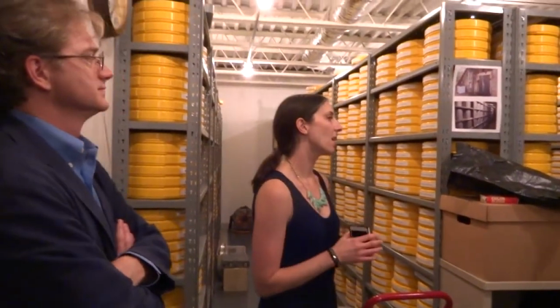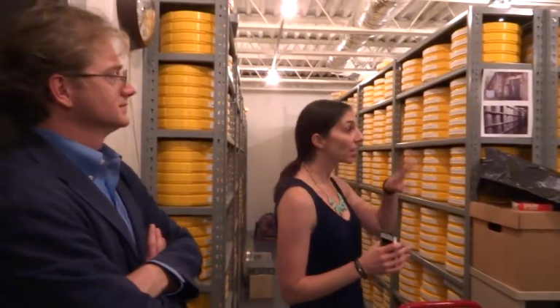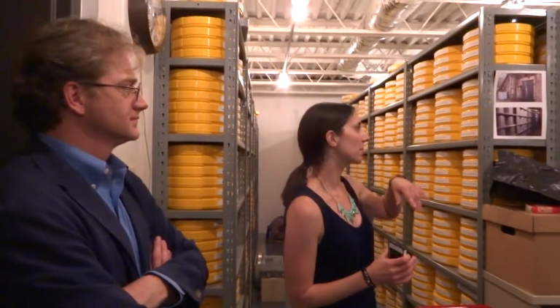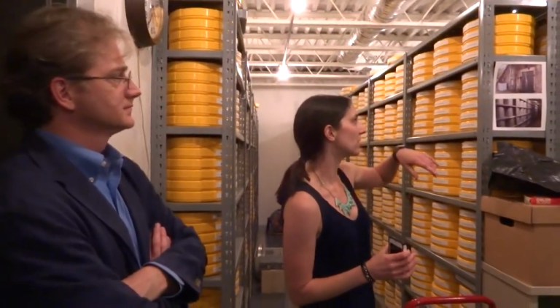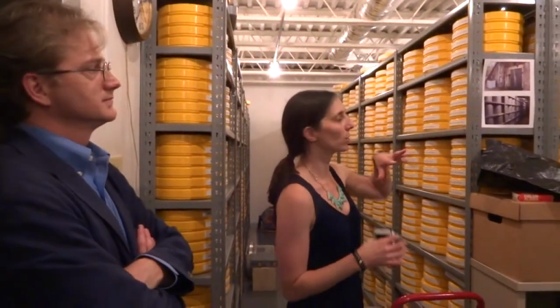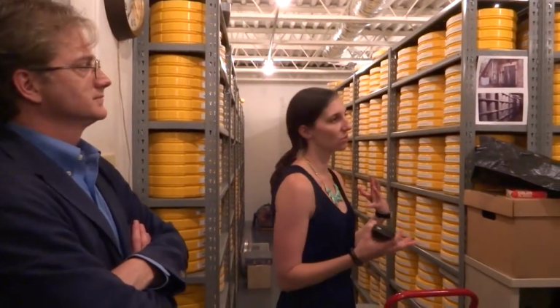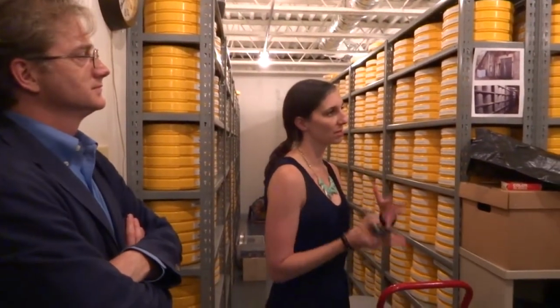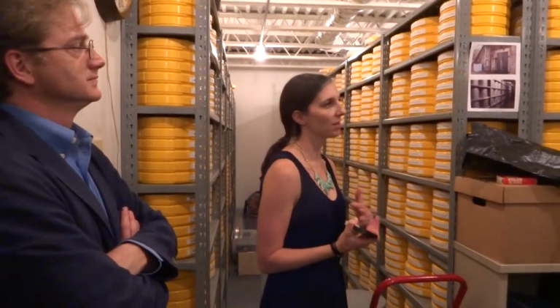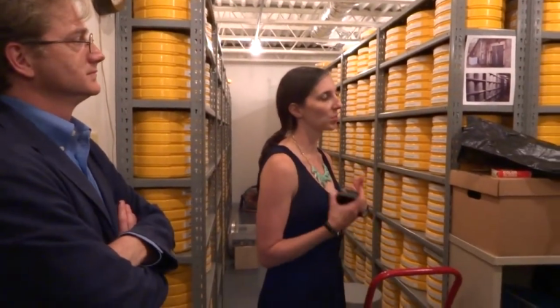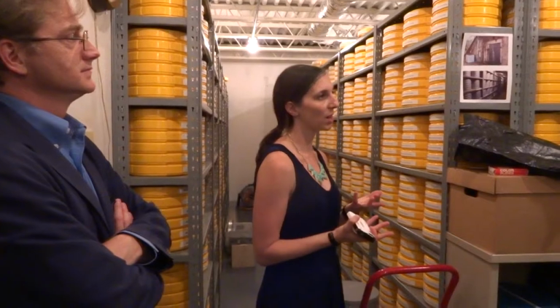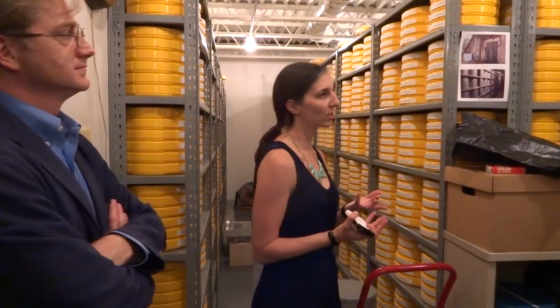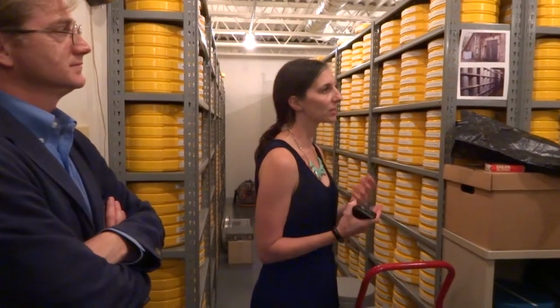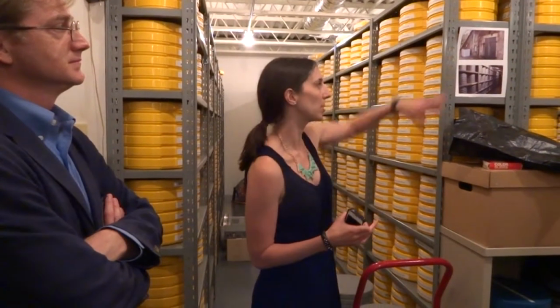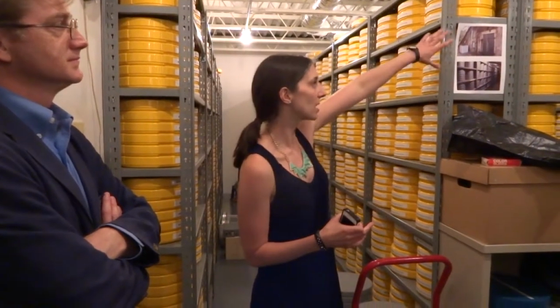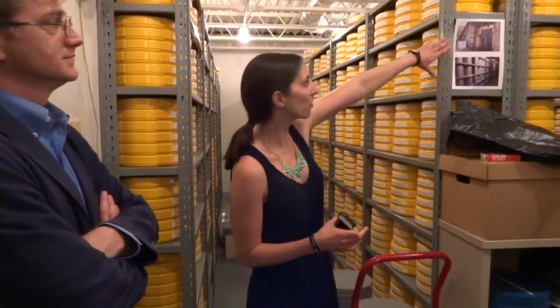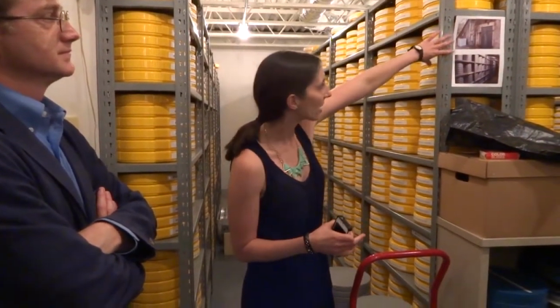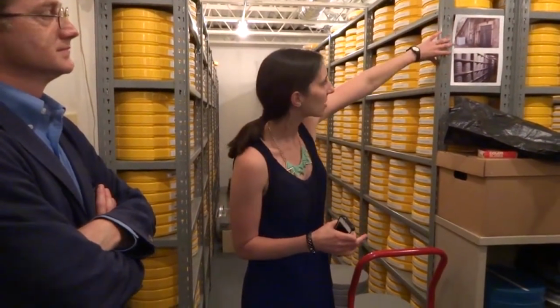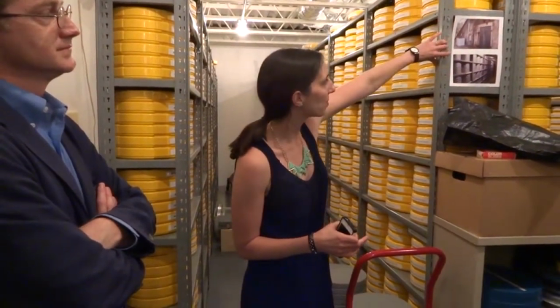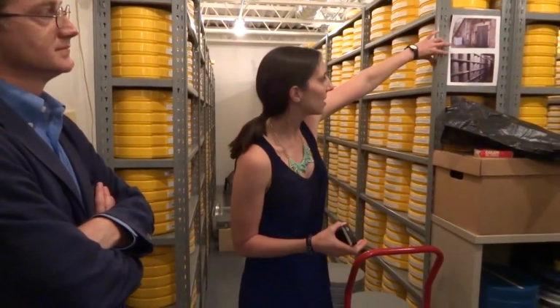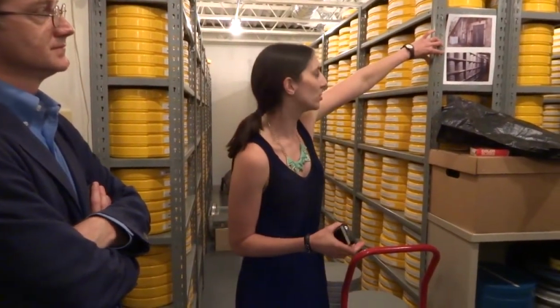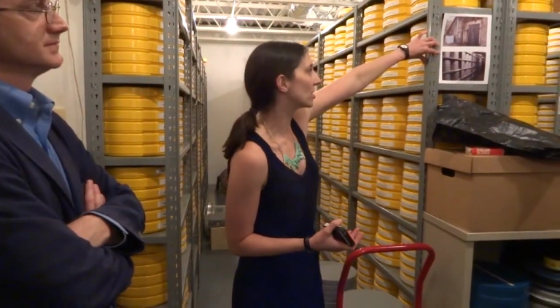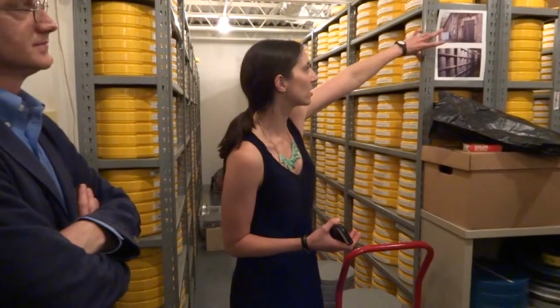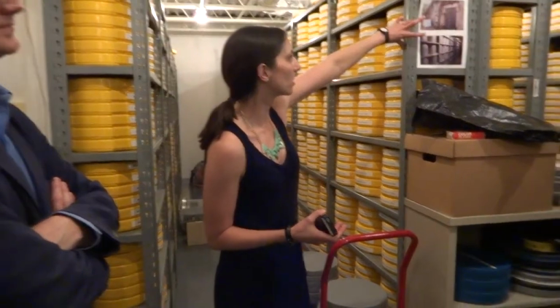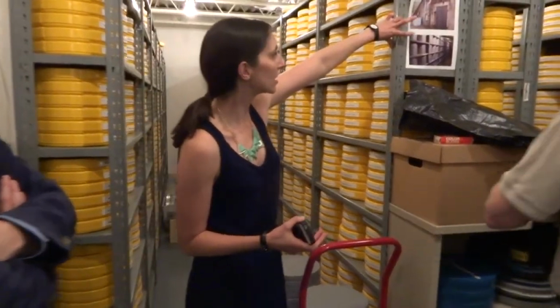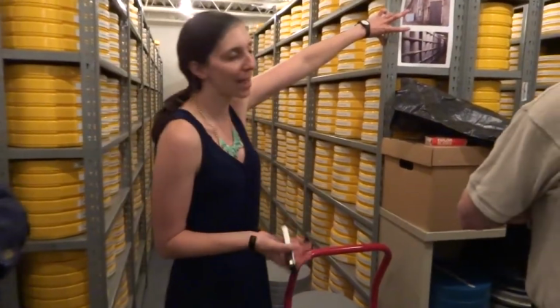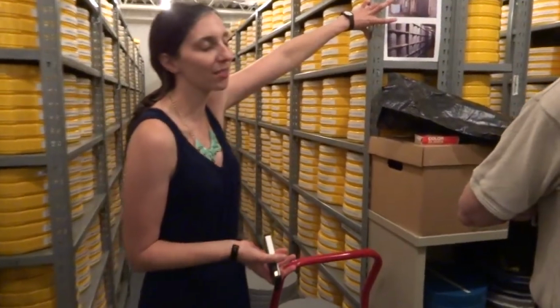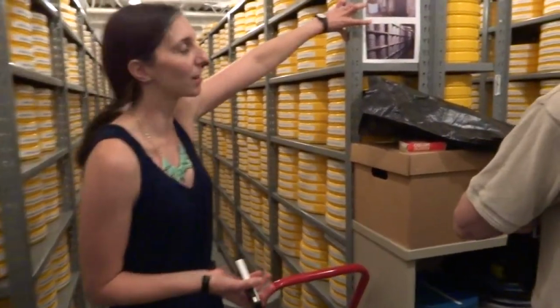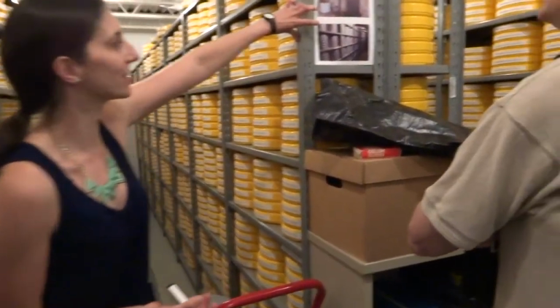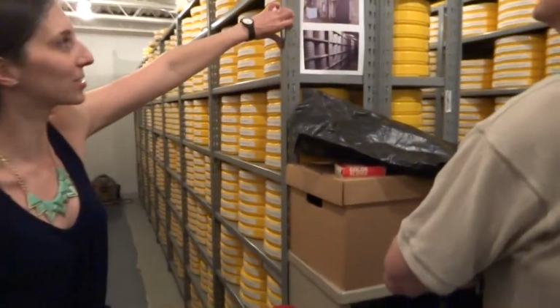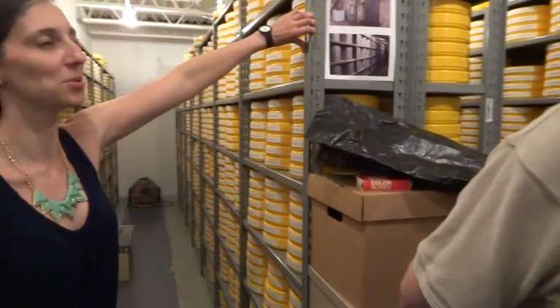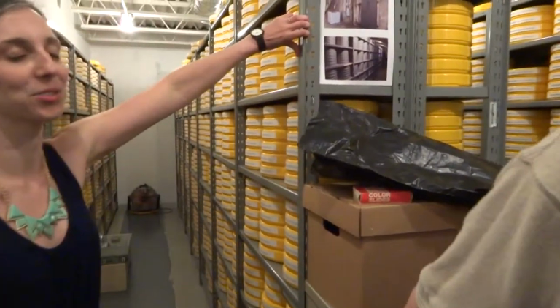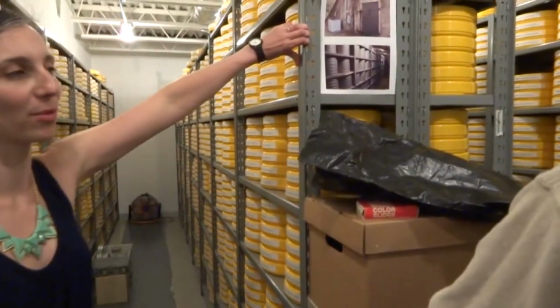Our nitrate film collections we cannot store on site because of fire regulations. We keep those at Fort Jackson, in some old munitions bunkers, and we can see a little snapshot of them here. It's as close as you get on this tour, I'm afraid.